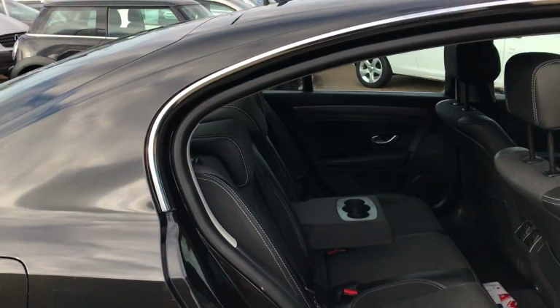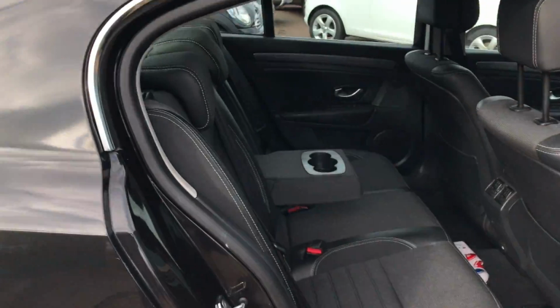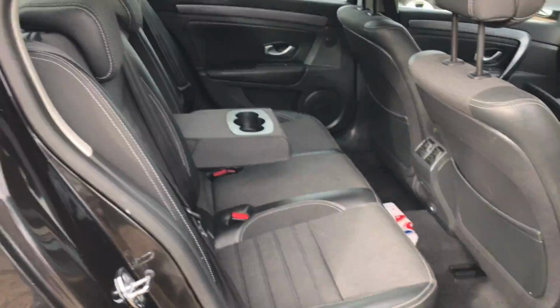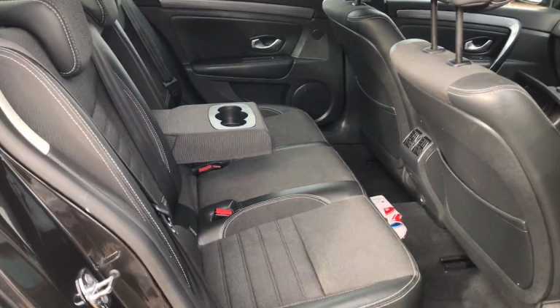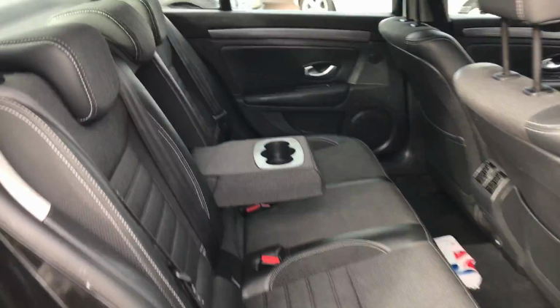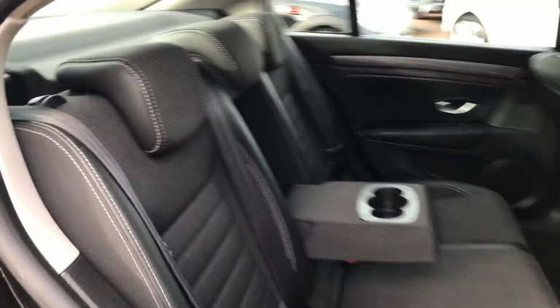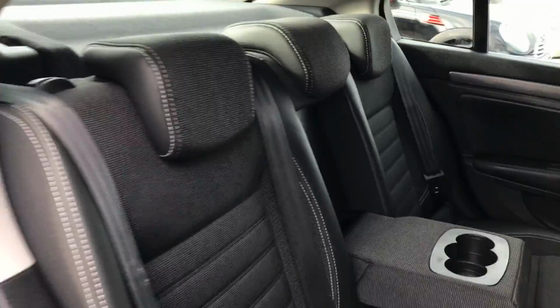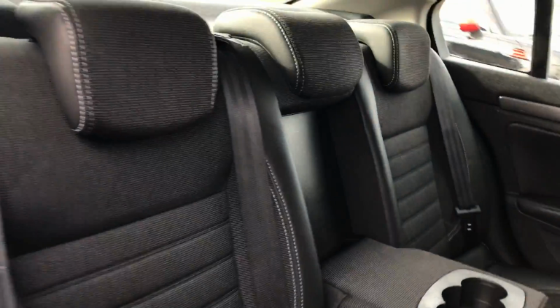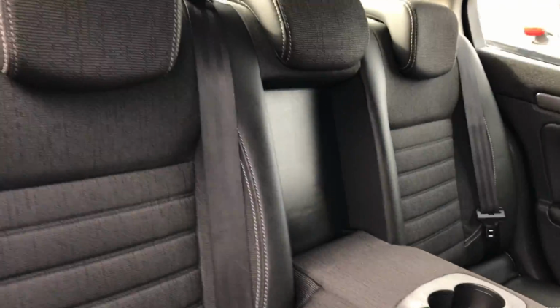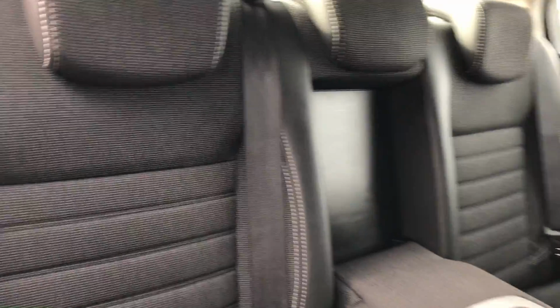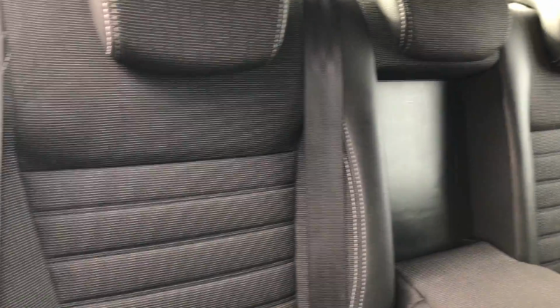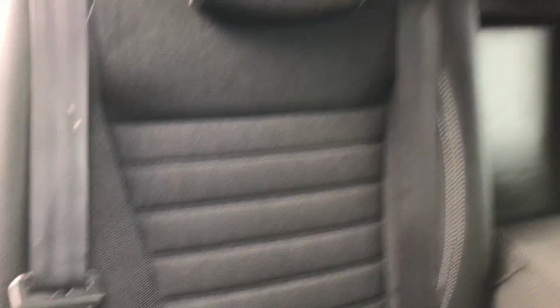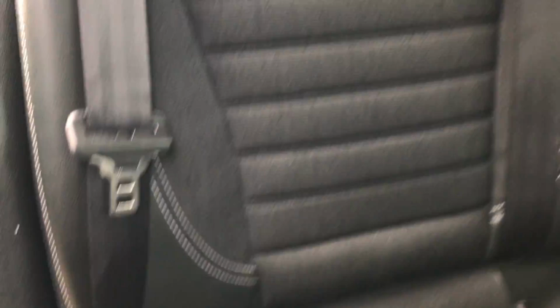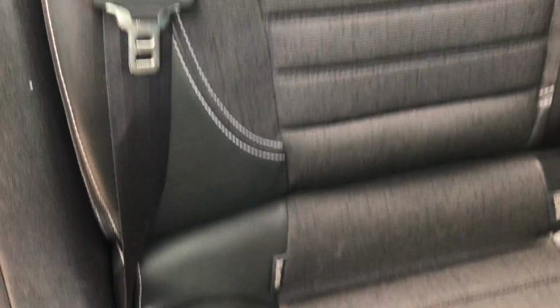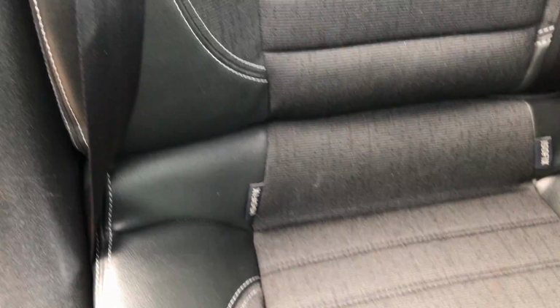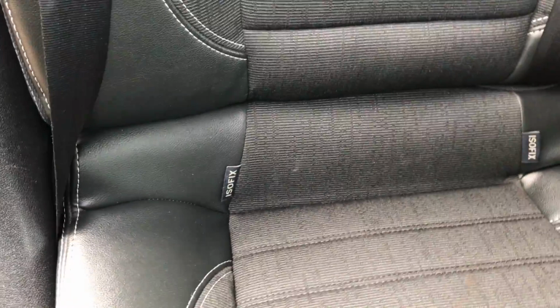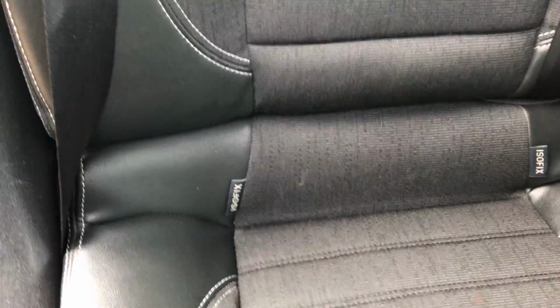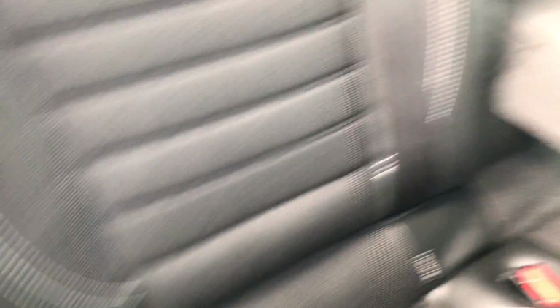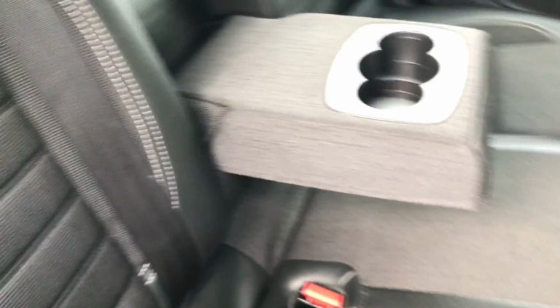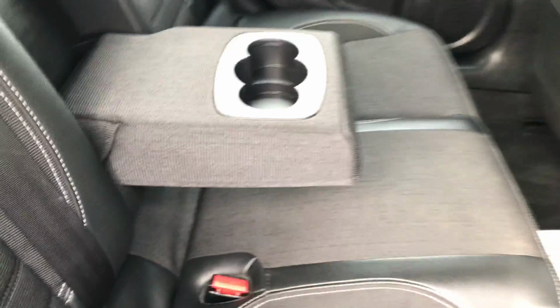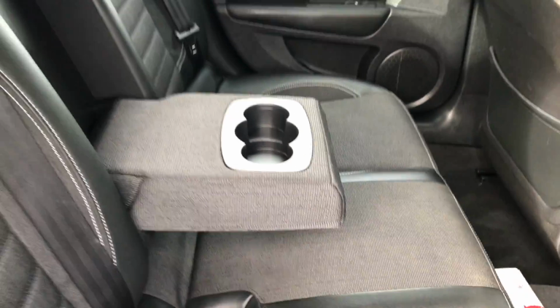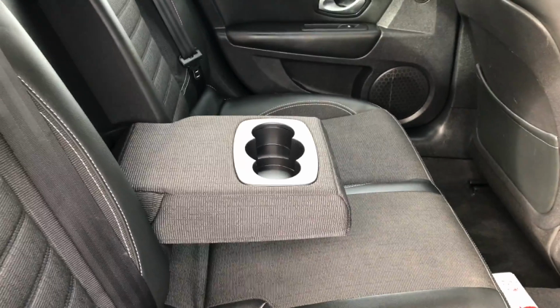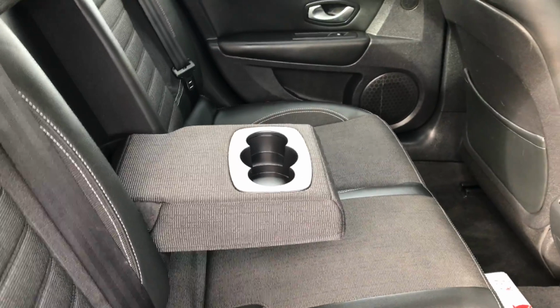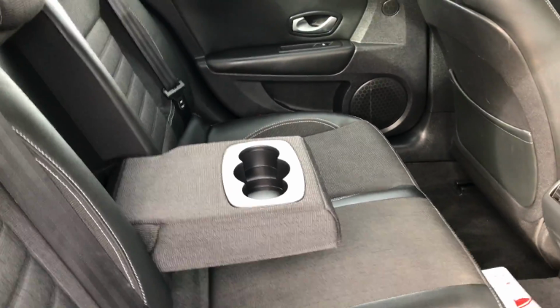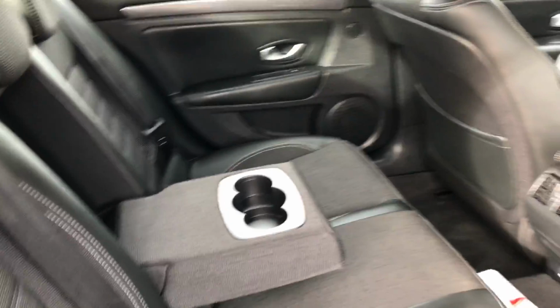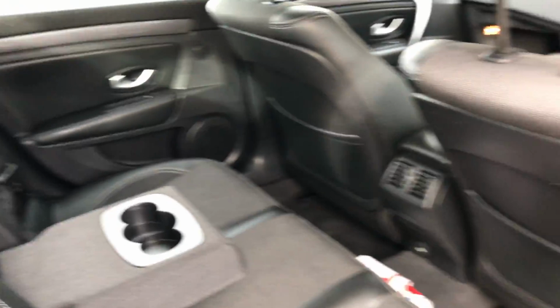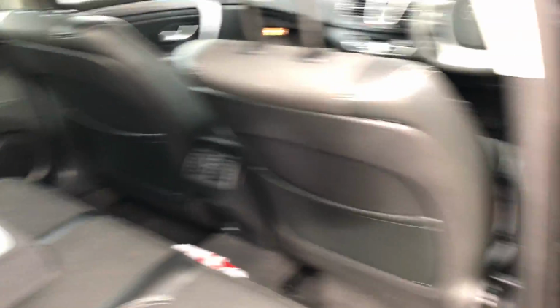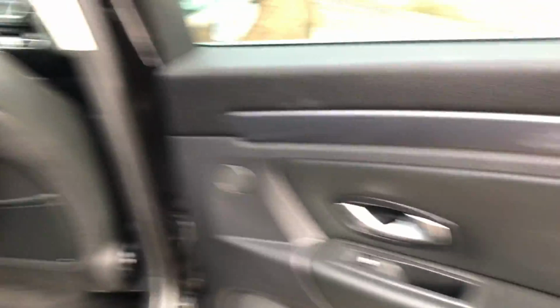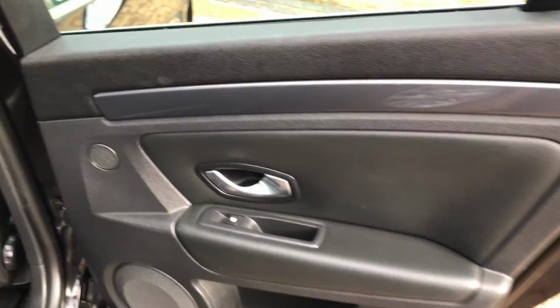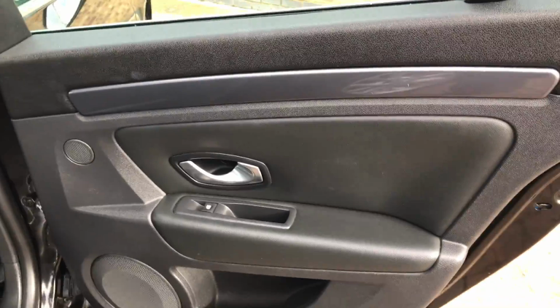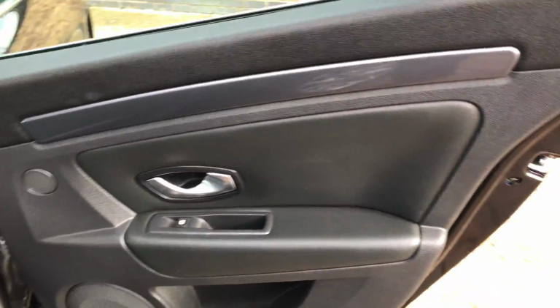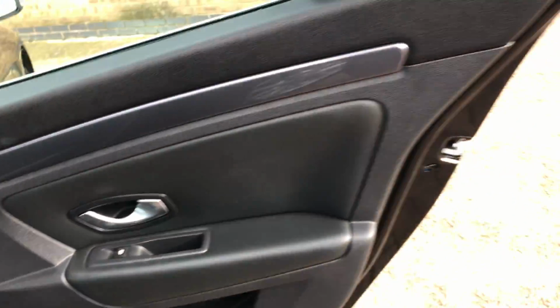It's got the half leather trim, three head restraints, three proper seatbelts. You get your ISOFIX as well, and in the centre armrest you have cup holders. Rear electric windows.